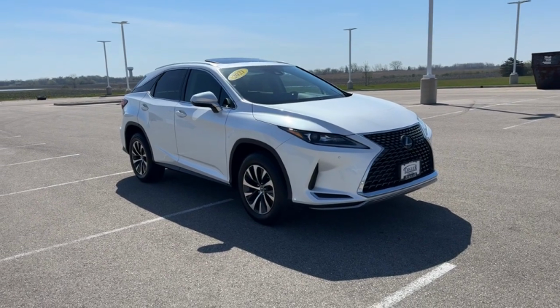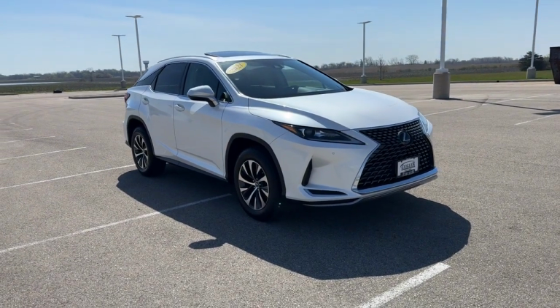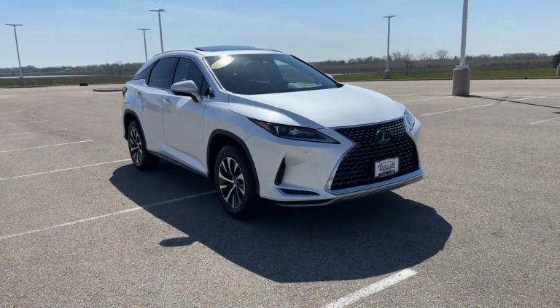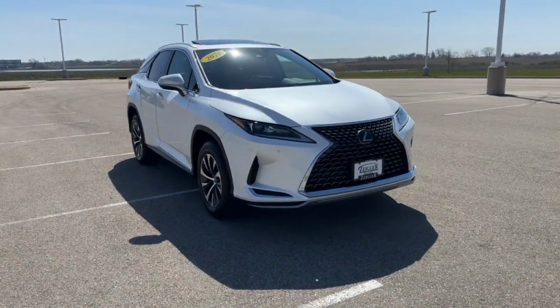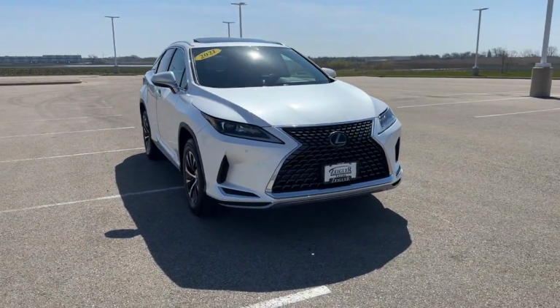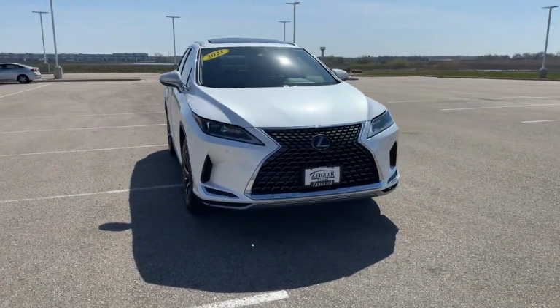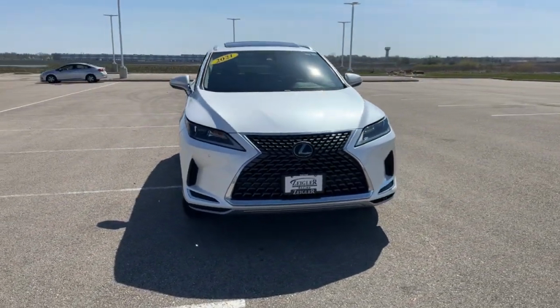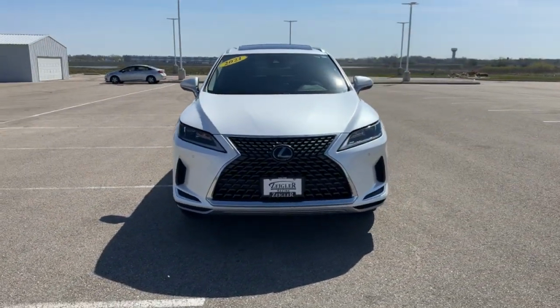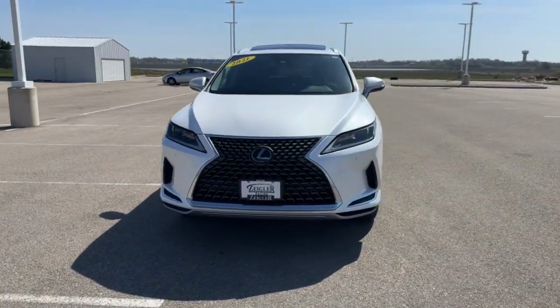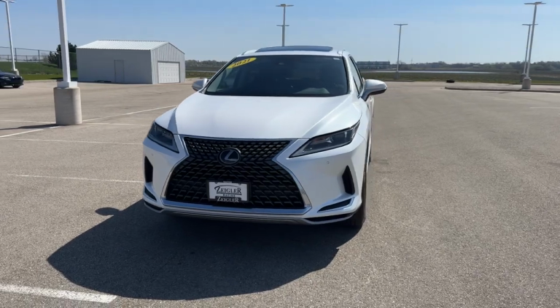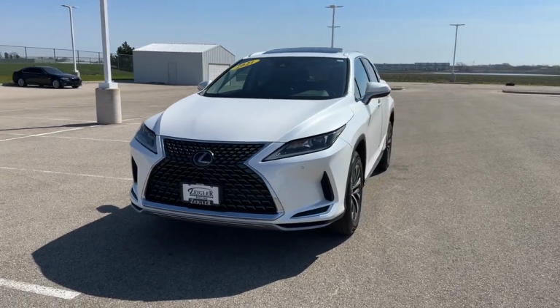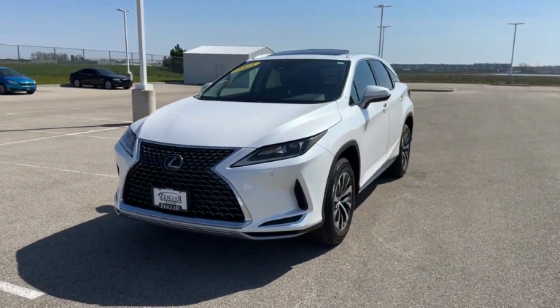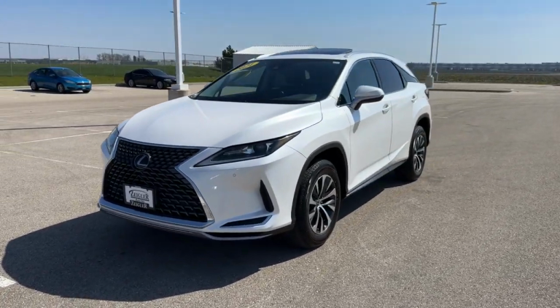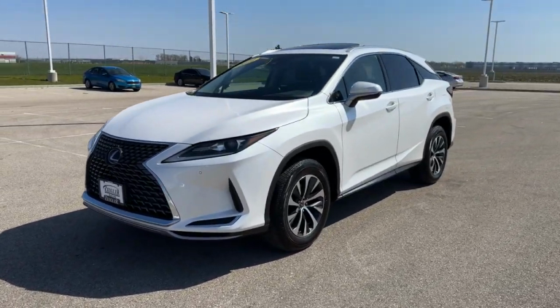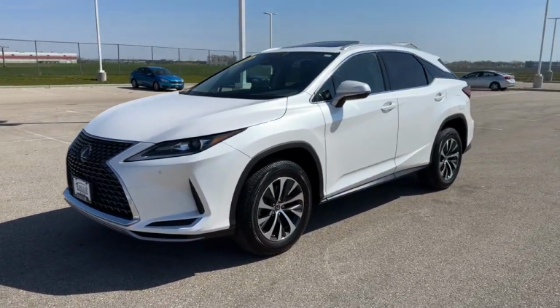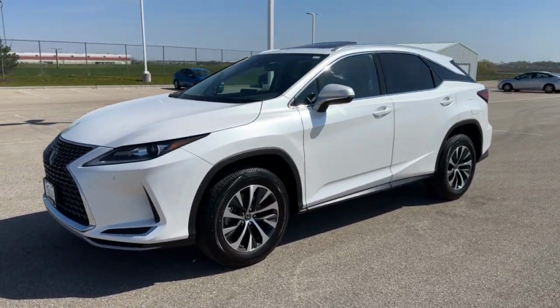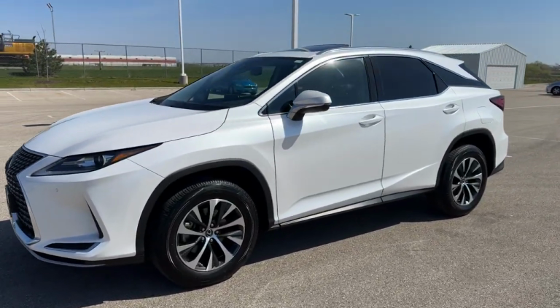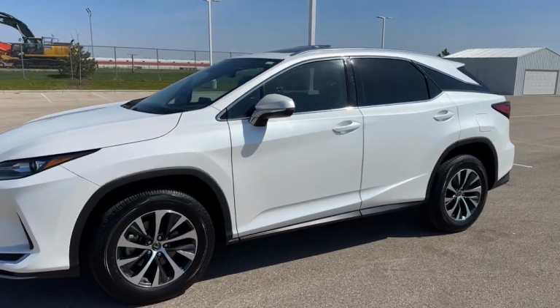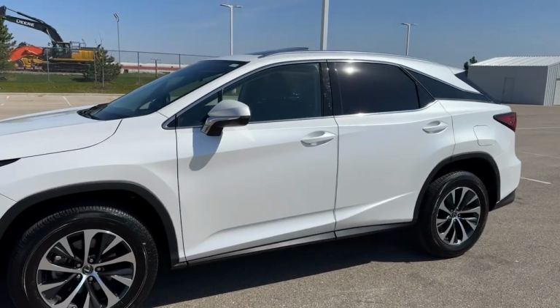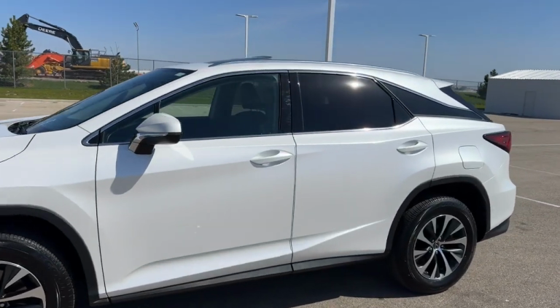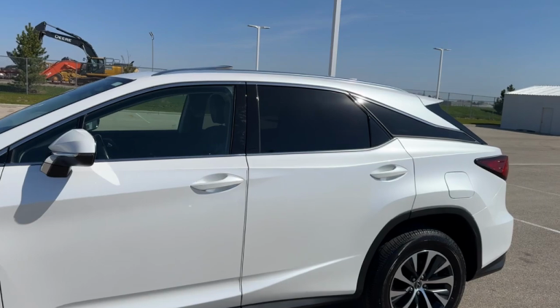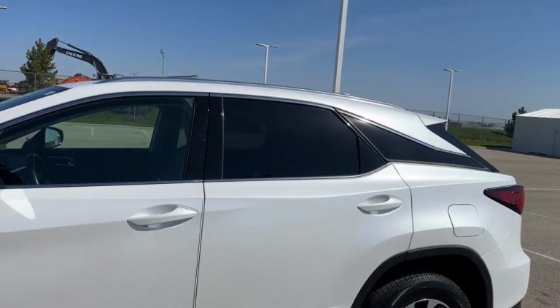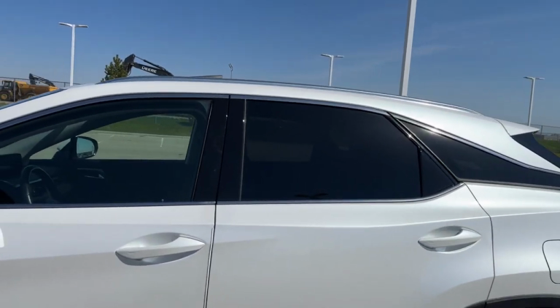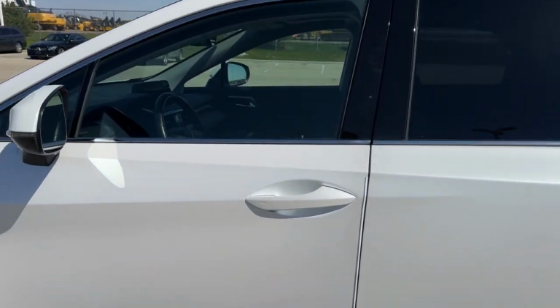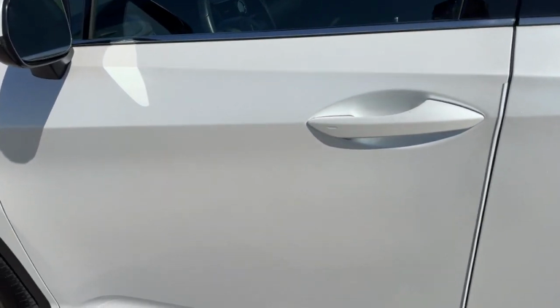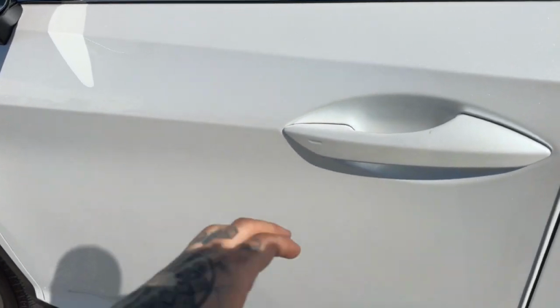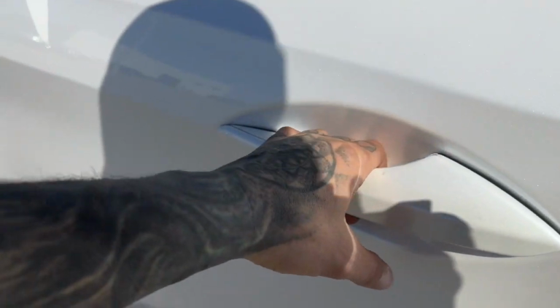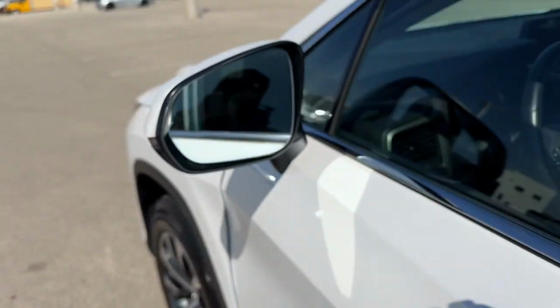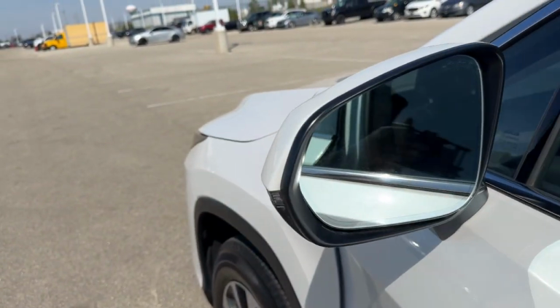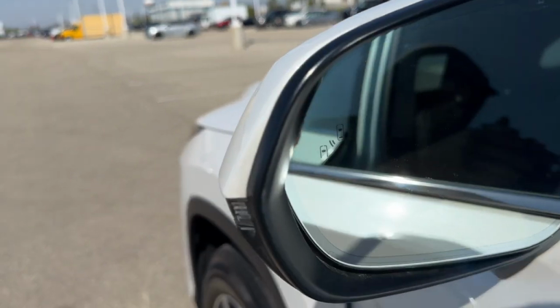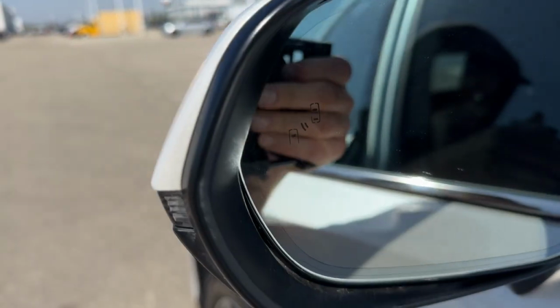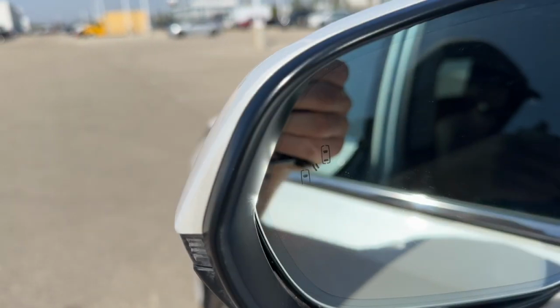Here we have a 2021 Lexus RX 350 in the eminent white with only 31,000 miles on it. Nice tinted back windows. You've got the roof racks, keyless entry, and it has blind spot monitors.